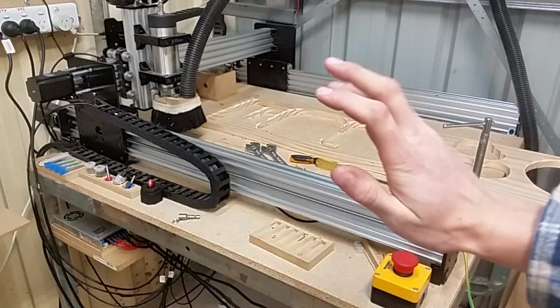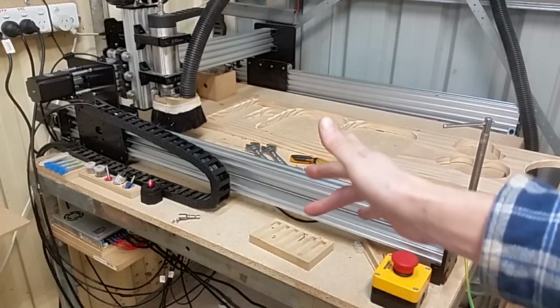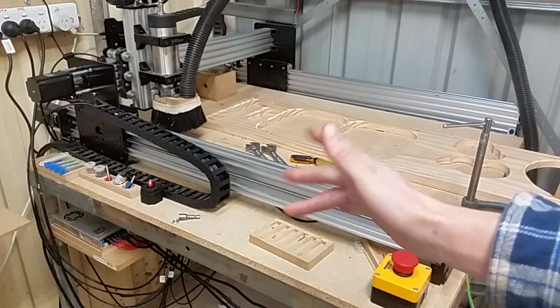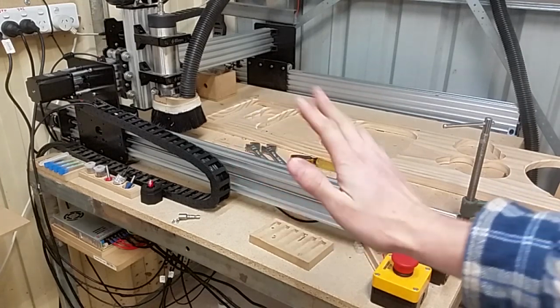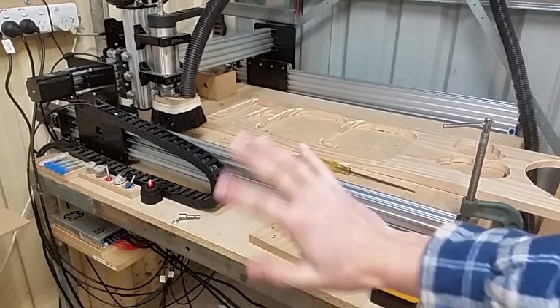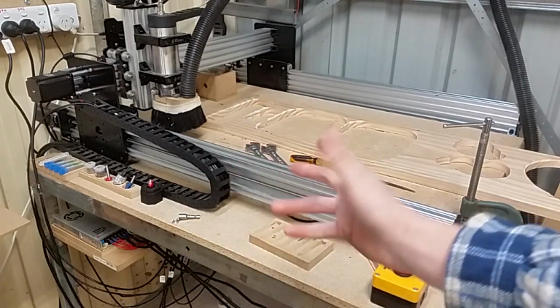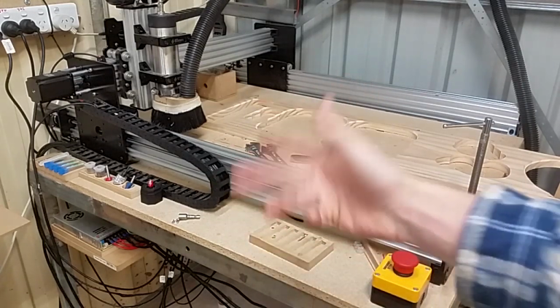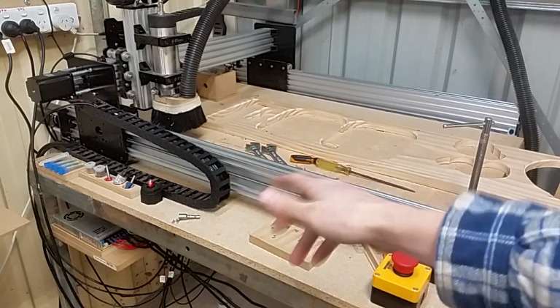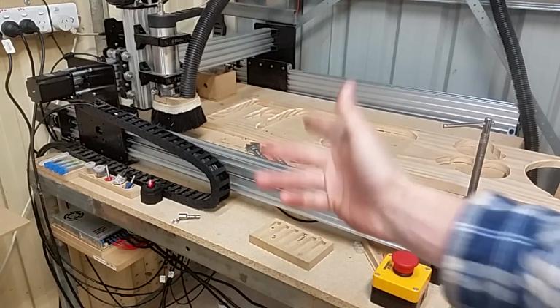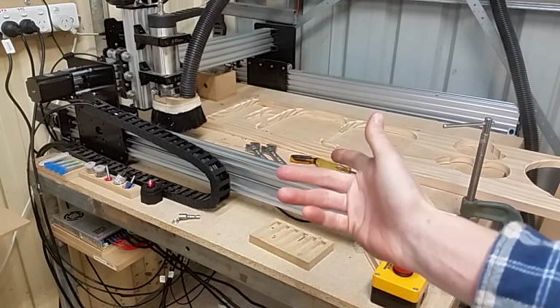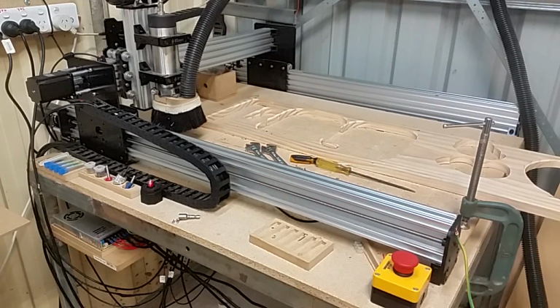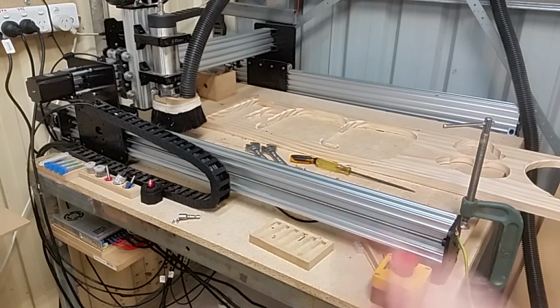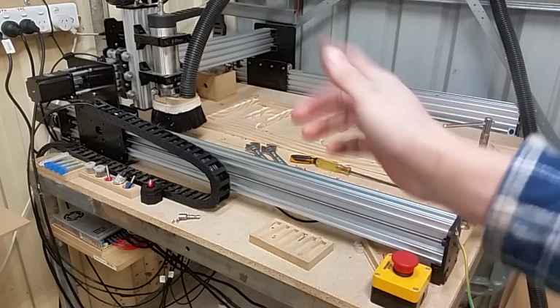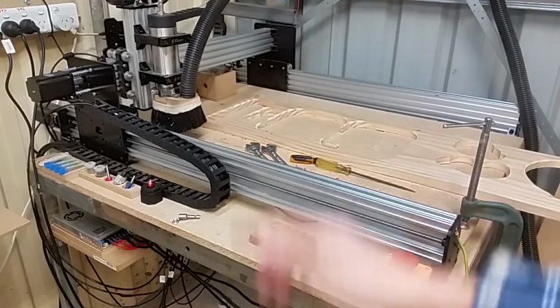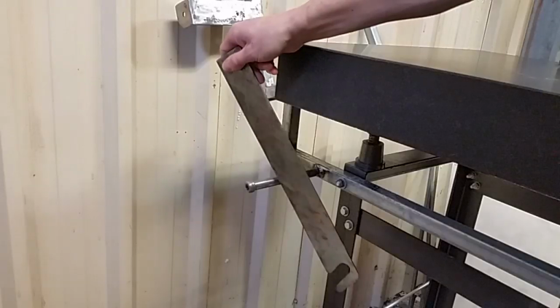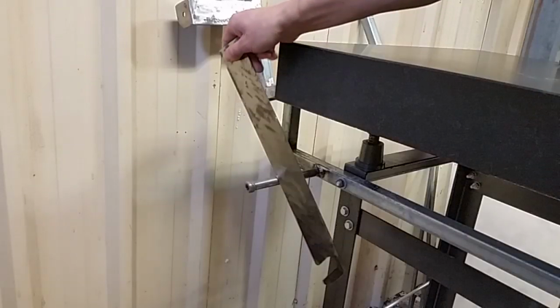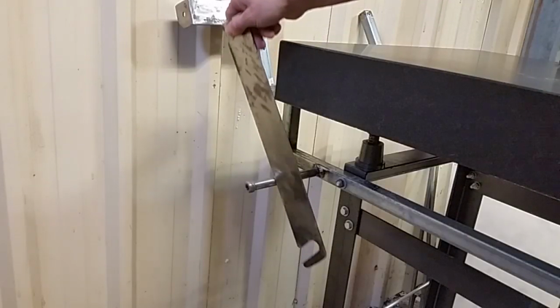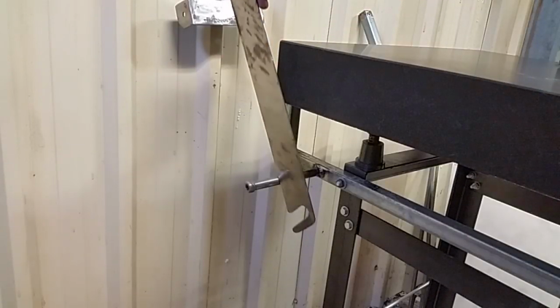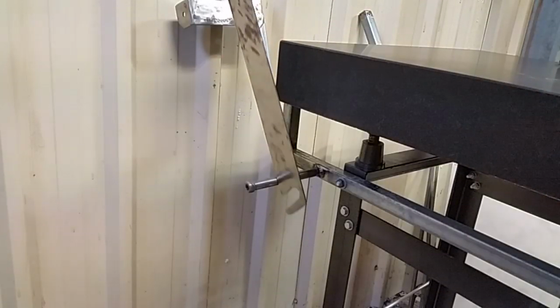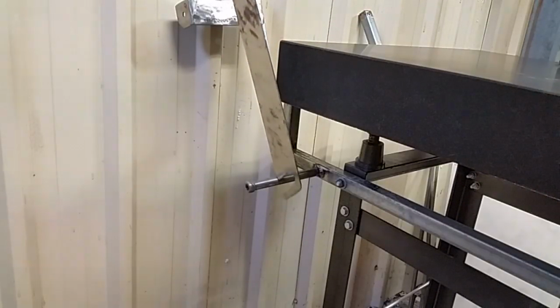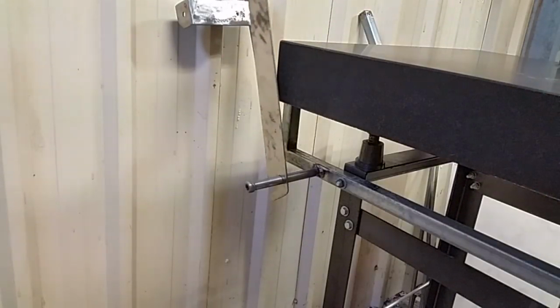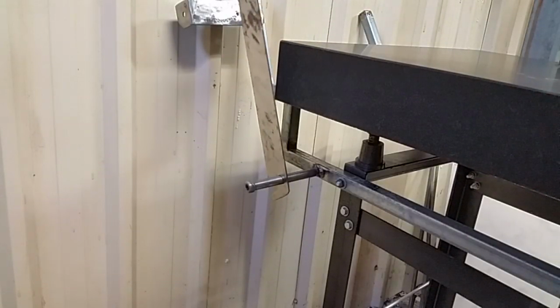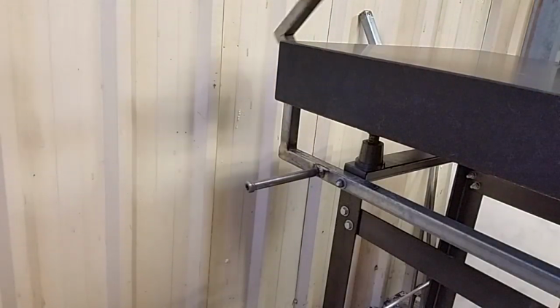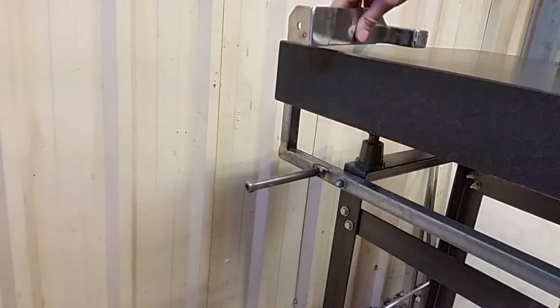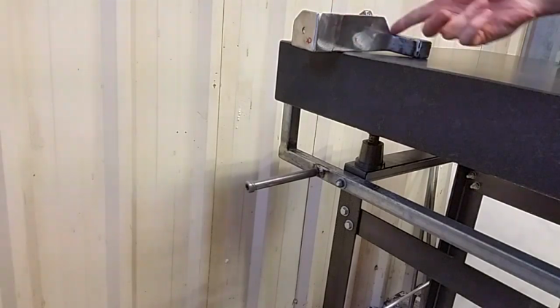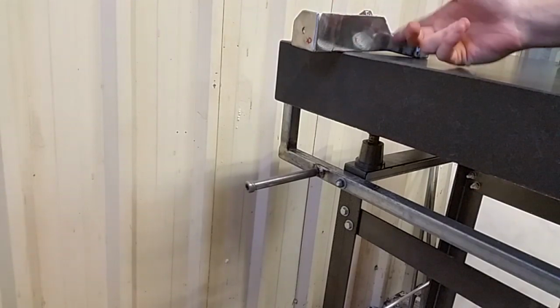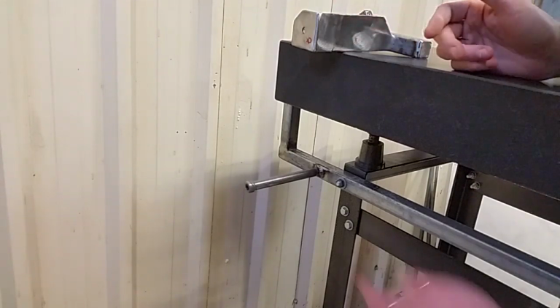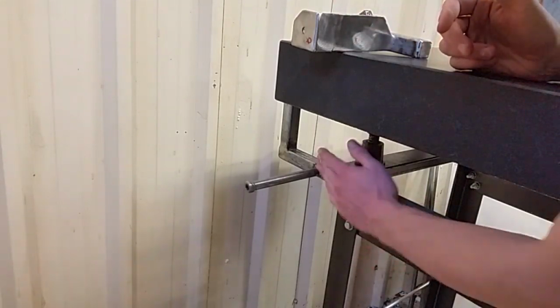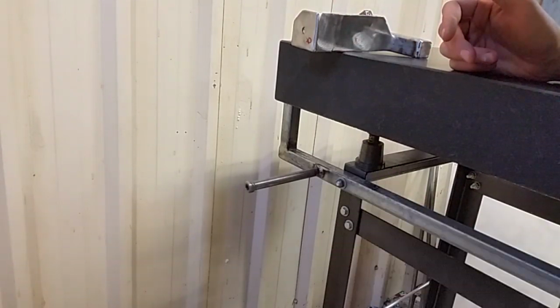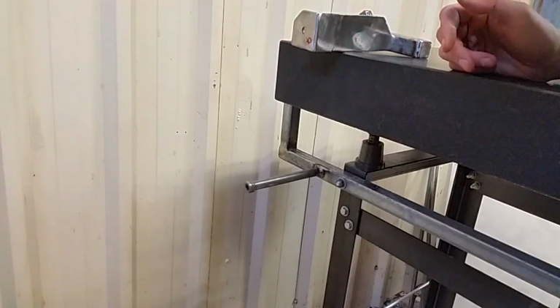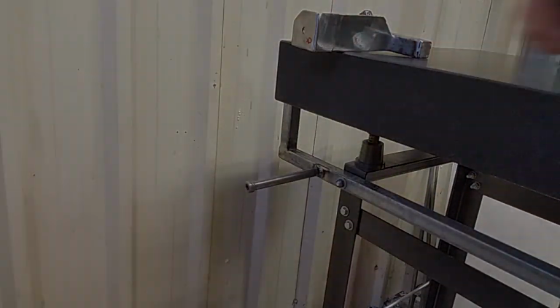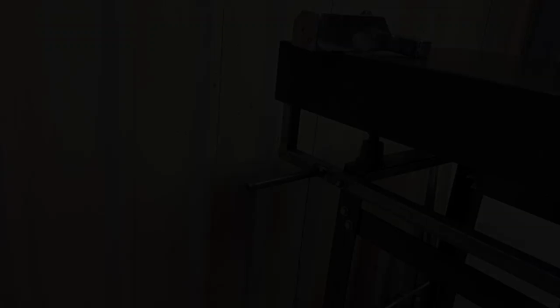I intend to do a video series on some more technical things that you can do with your router — let me know if you're interested. At this point I realised the latching strut wasn't the best idea, so I'm removing it, the mount on the lid, and also the catch bar.